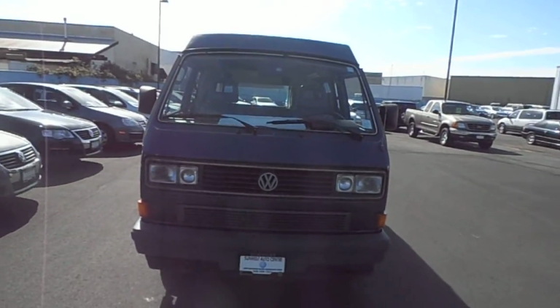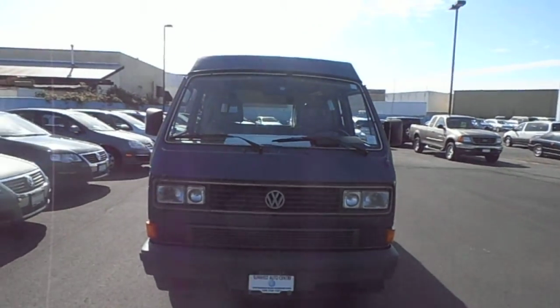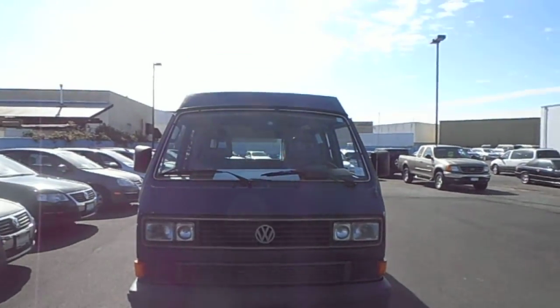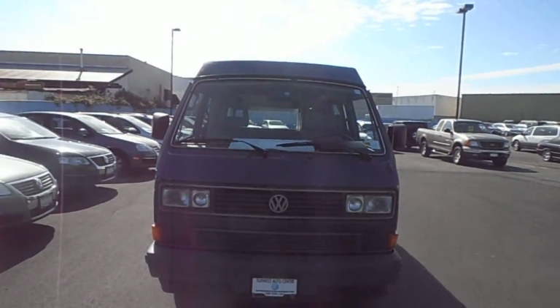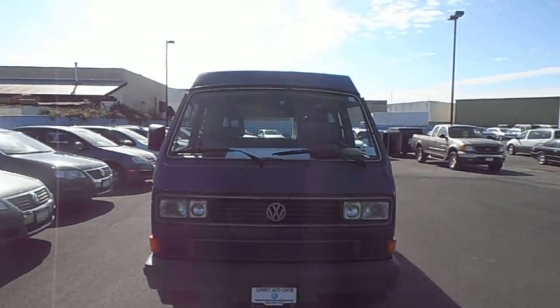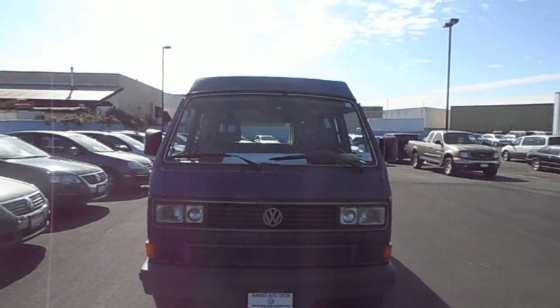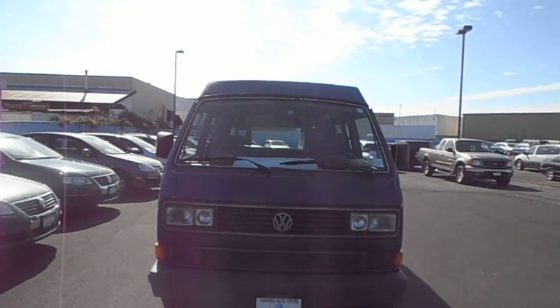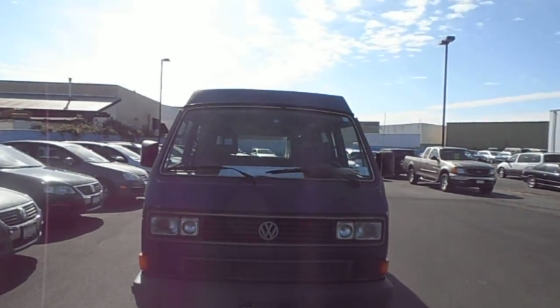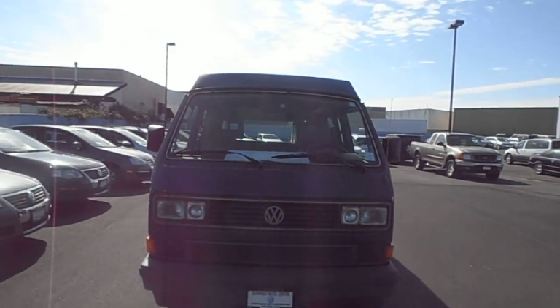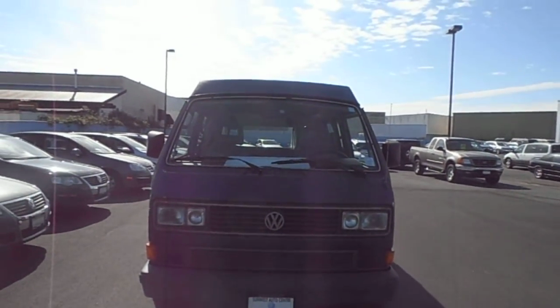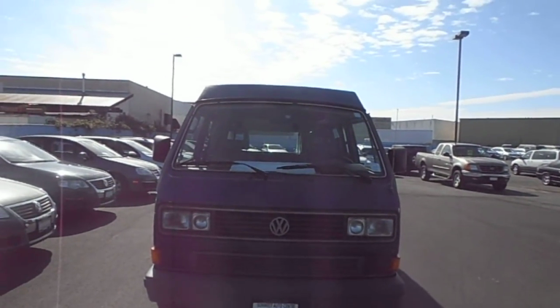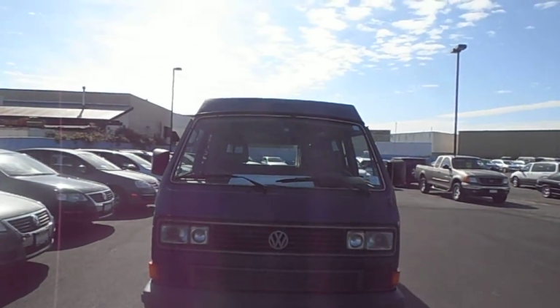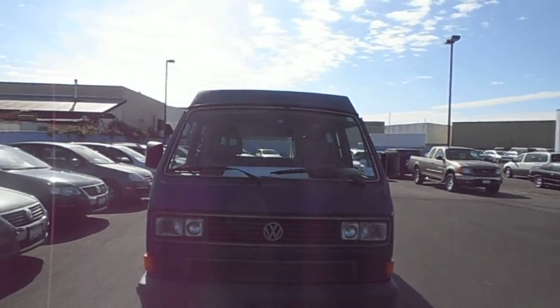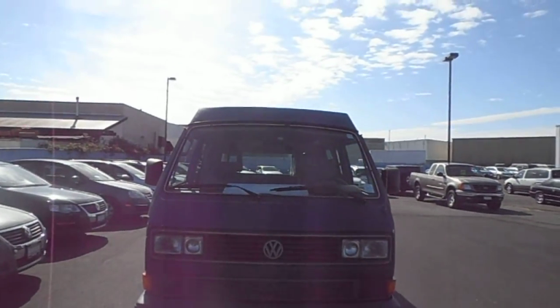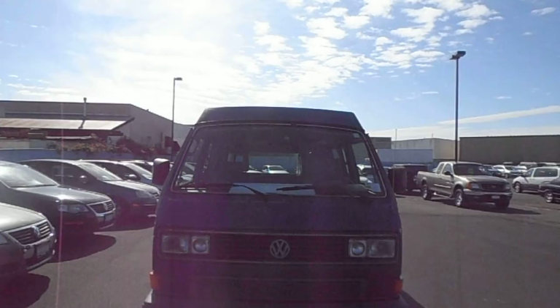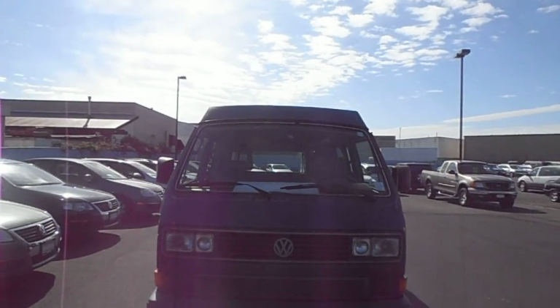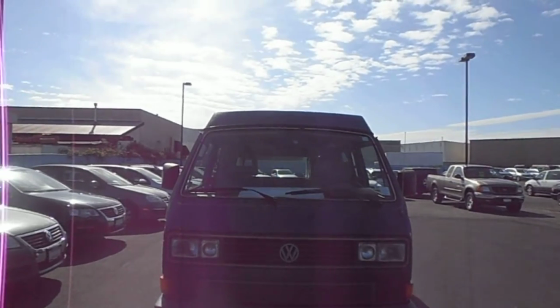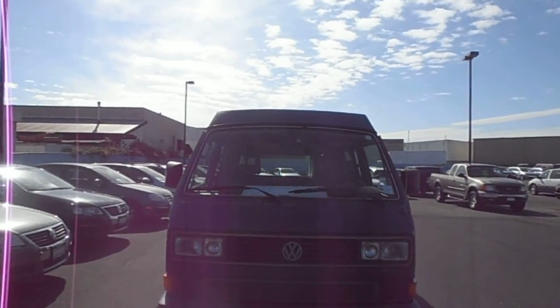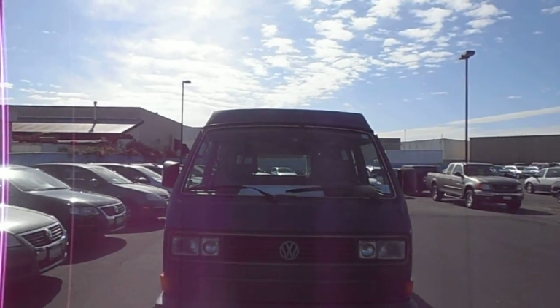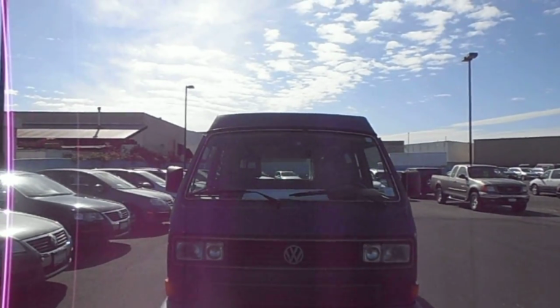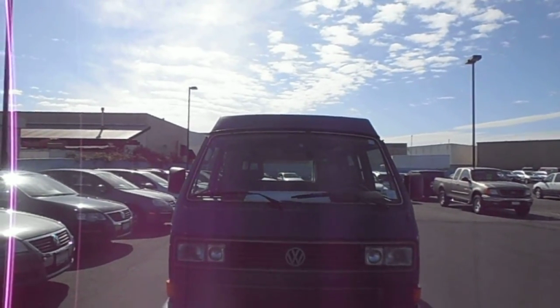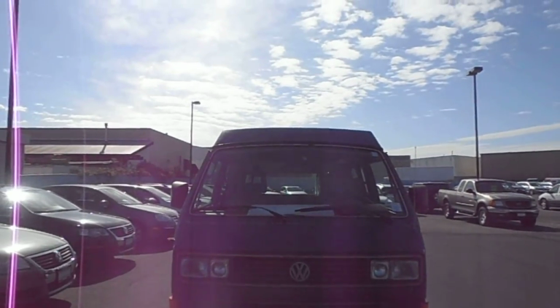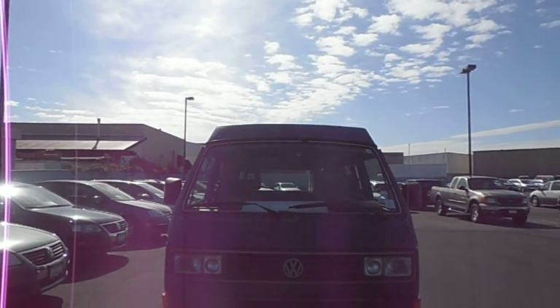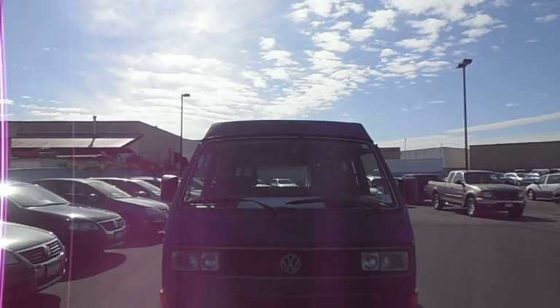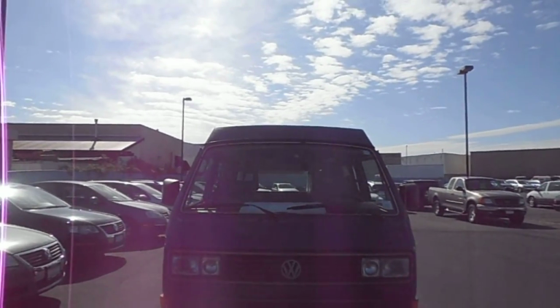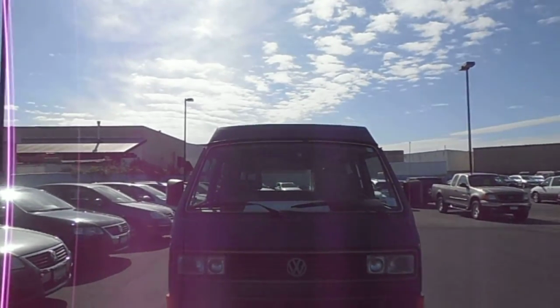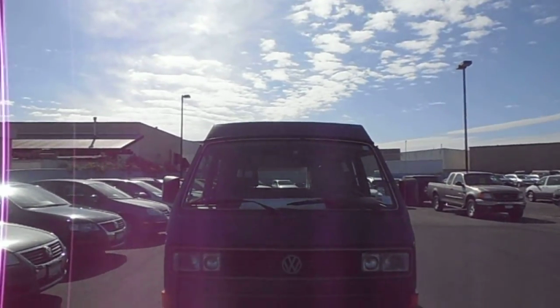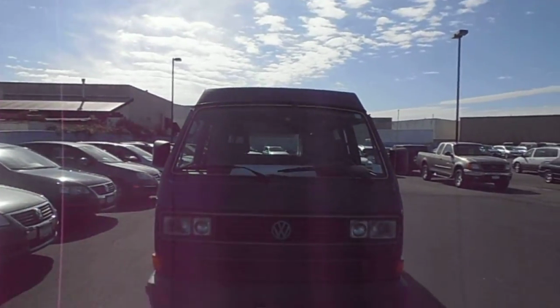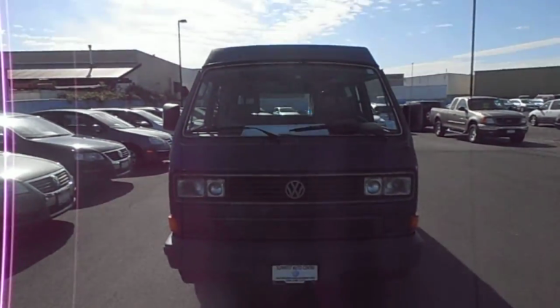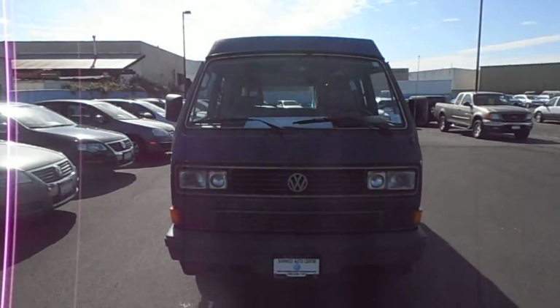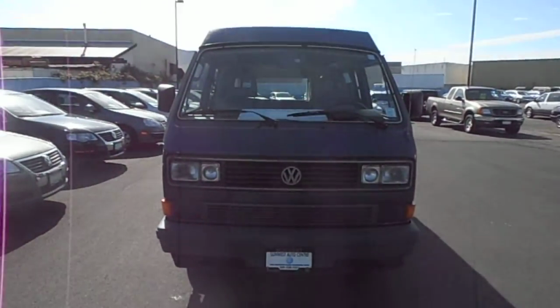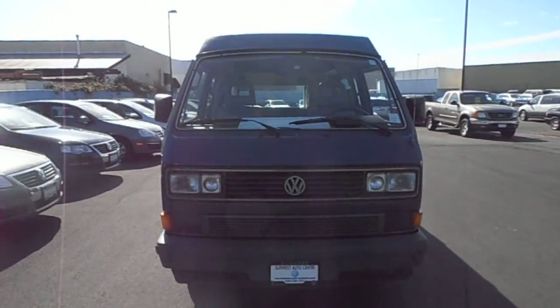Morning Neves, it's John from Sunwest Auto Center. We talked yesterday about the '91 Westphalia, so I thought I'd do a walk-around here with my little camera.